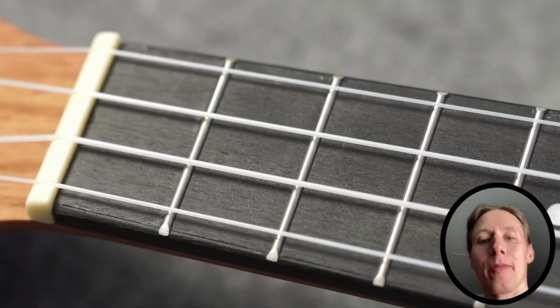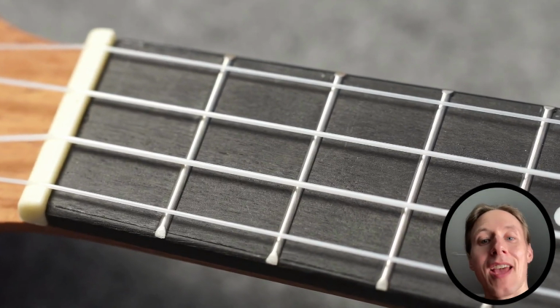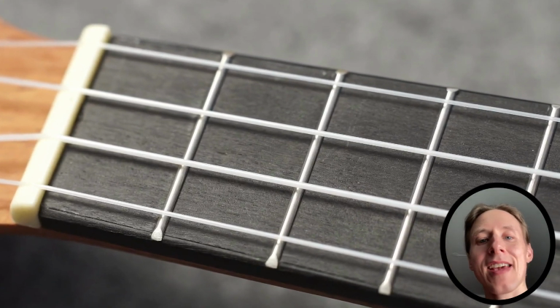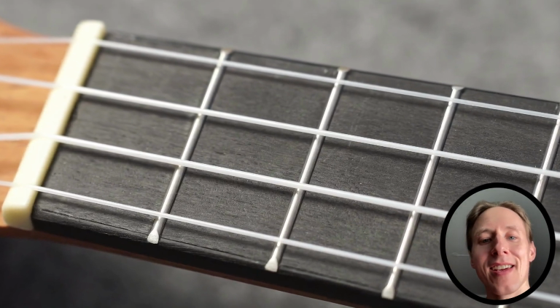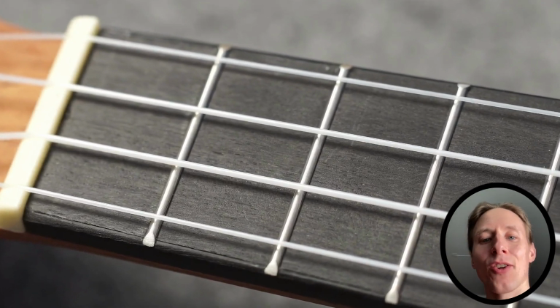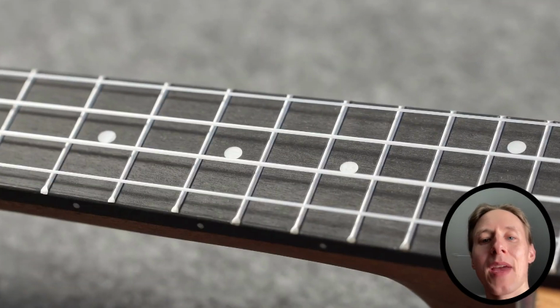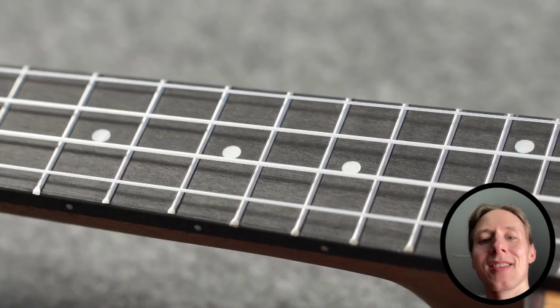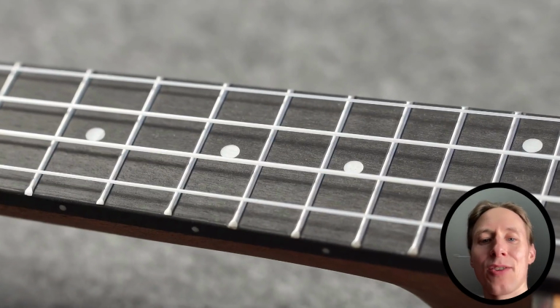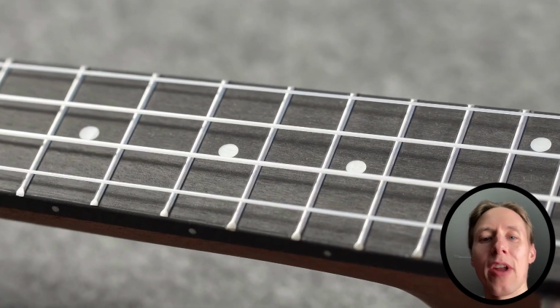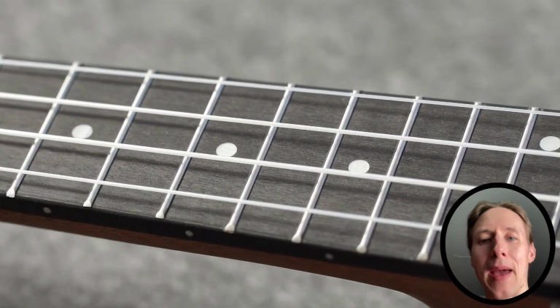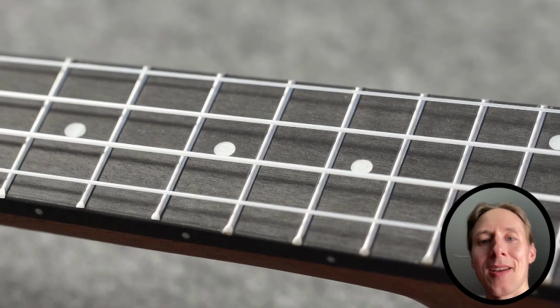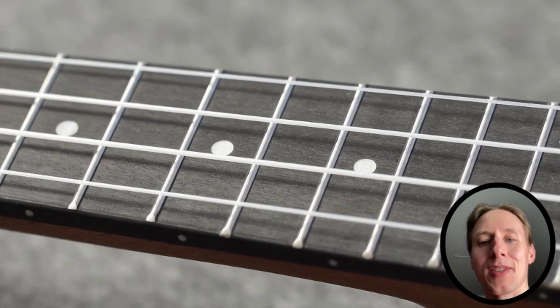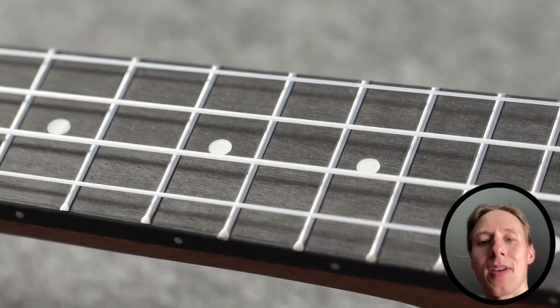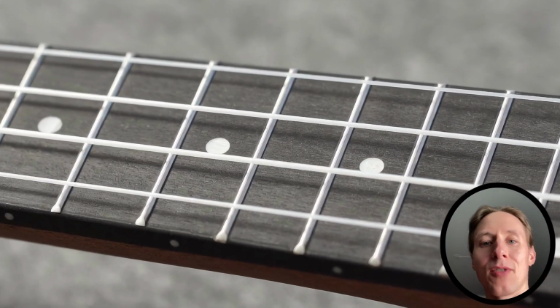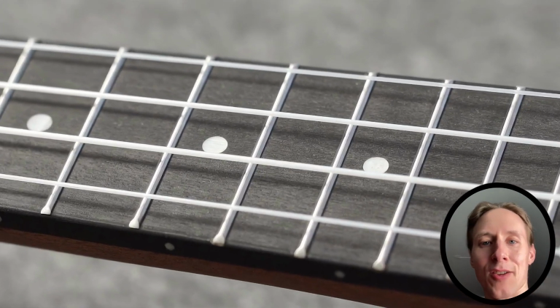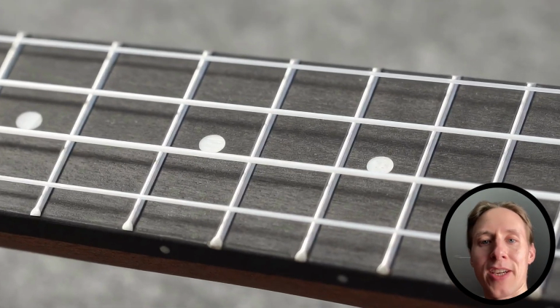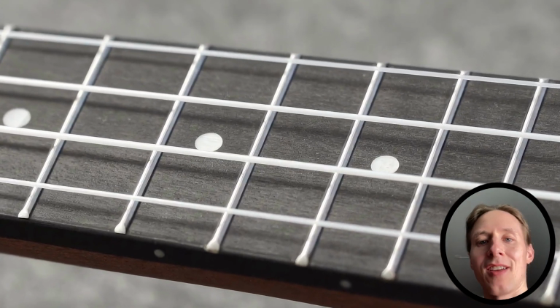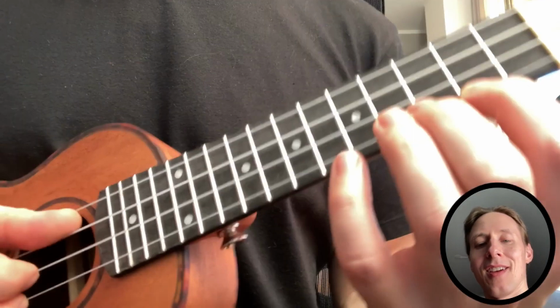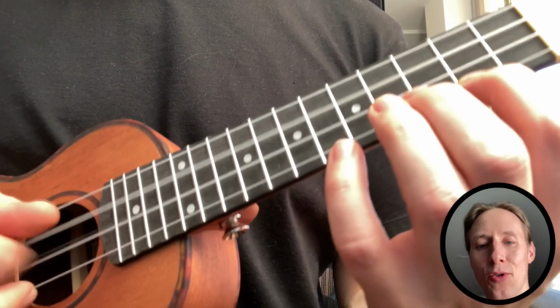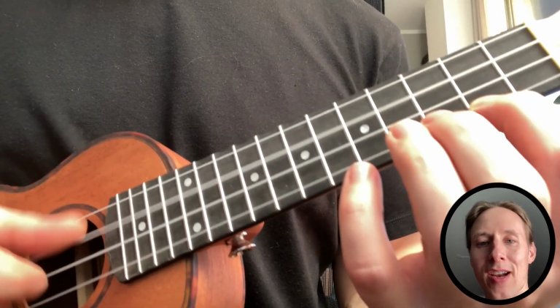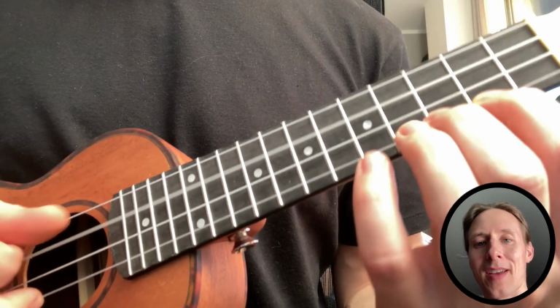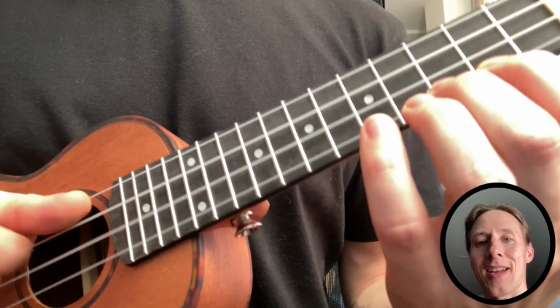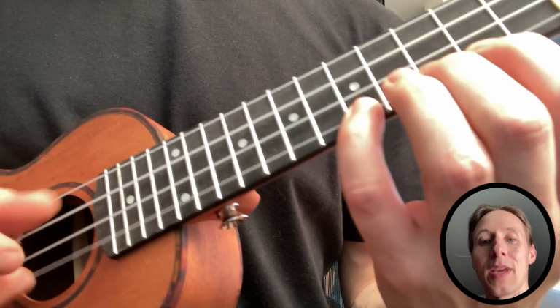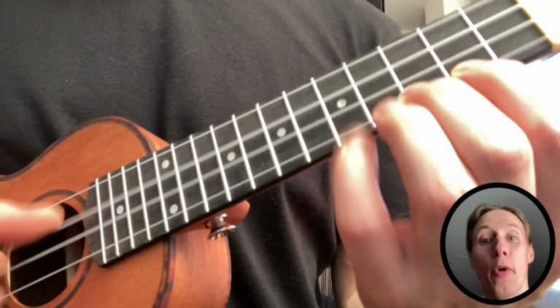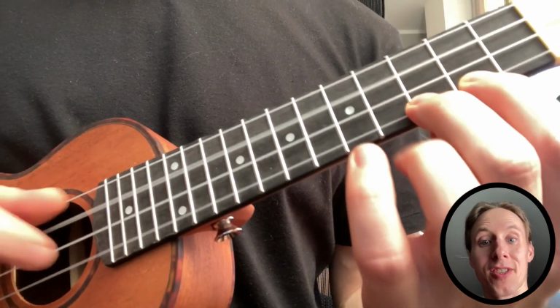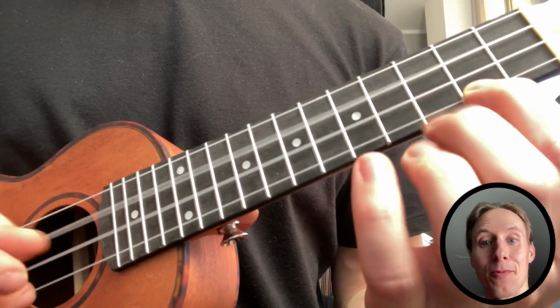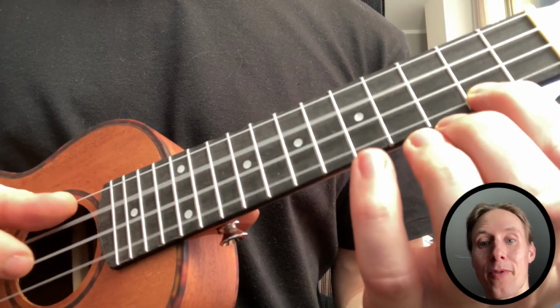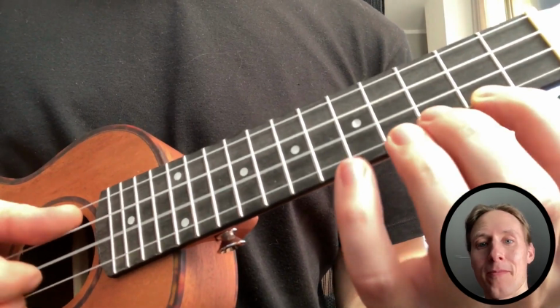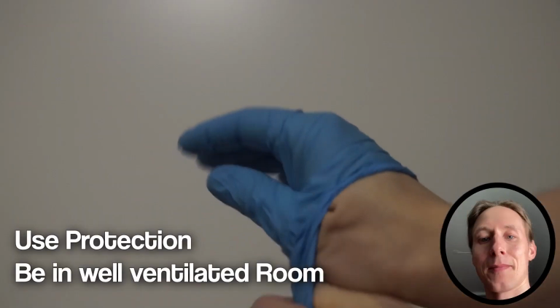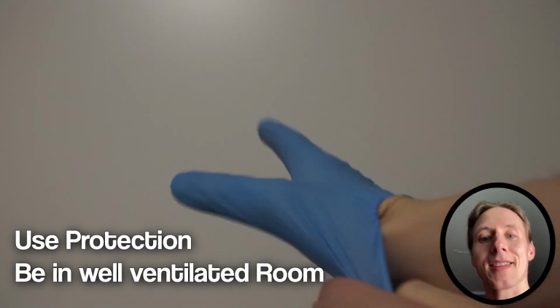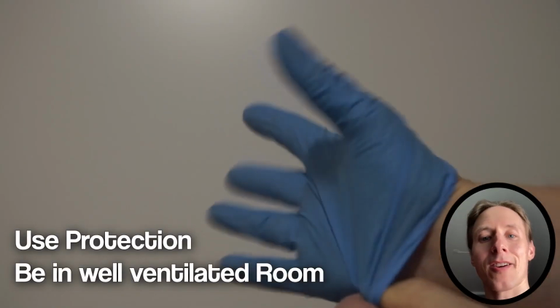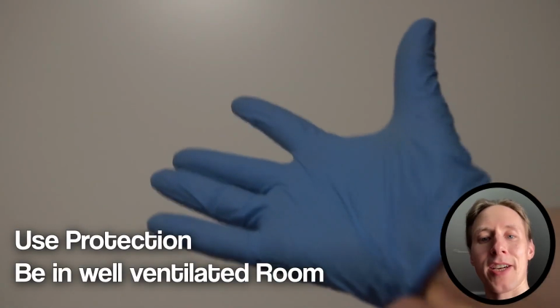The idea here is not to make this ukulele better, but simply to test out bleaching. The ukulele might end up being worse than it was before. But let's start the bleaching.